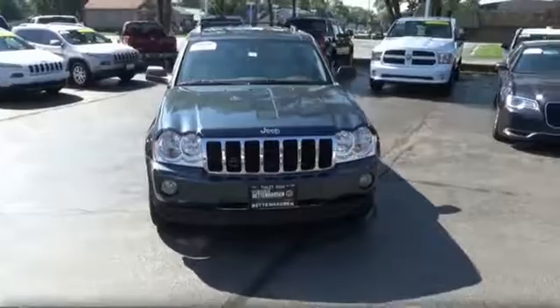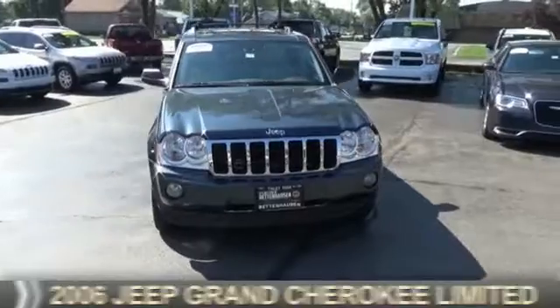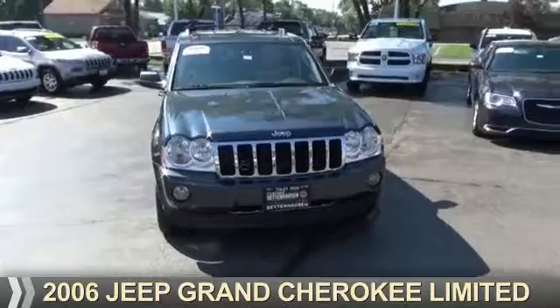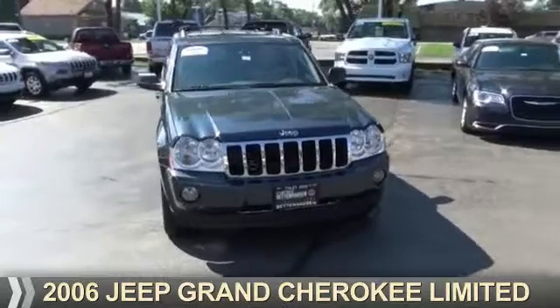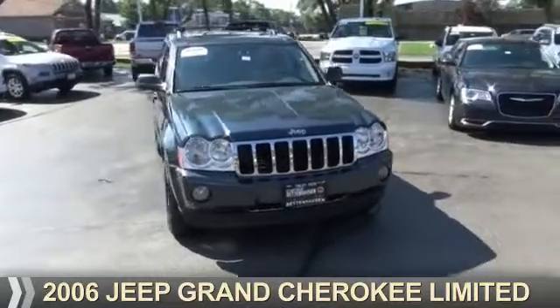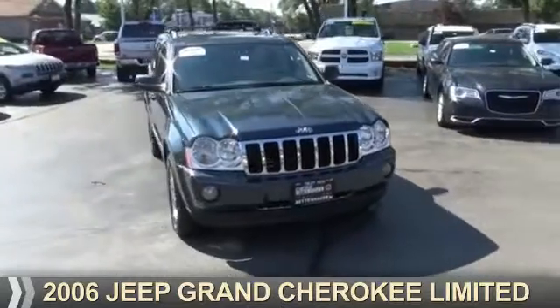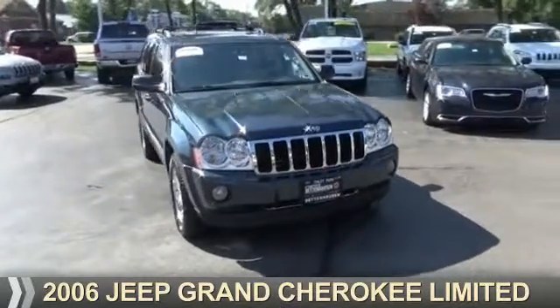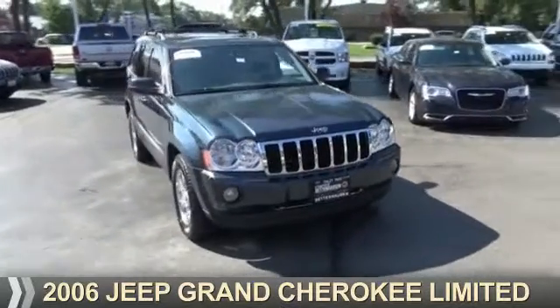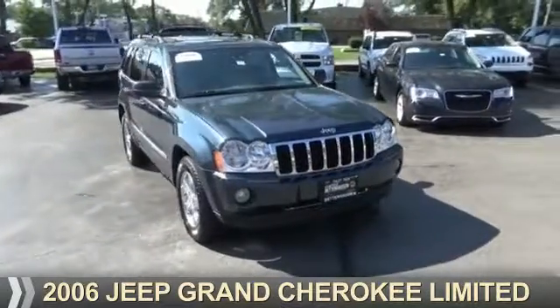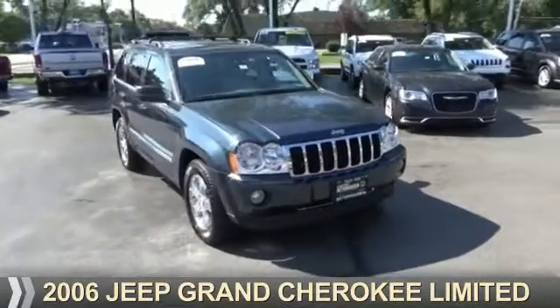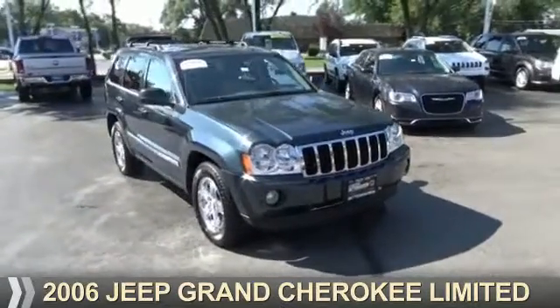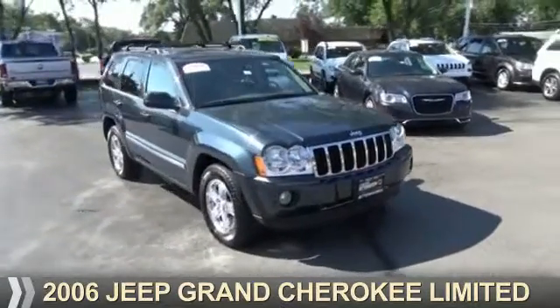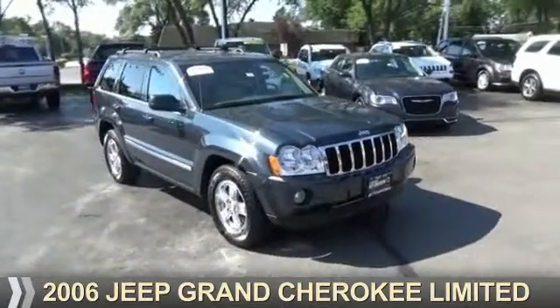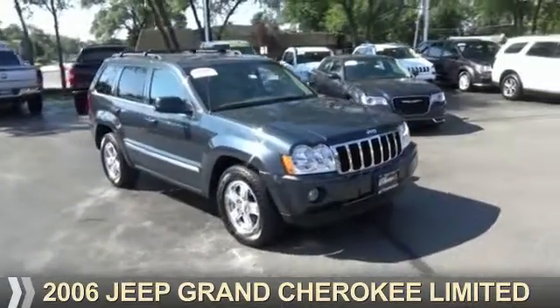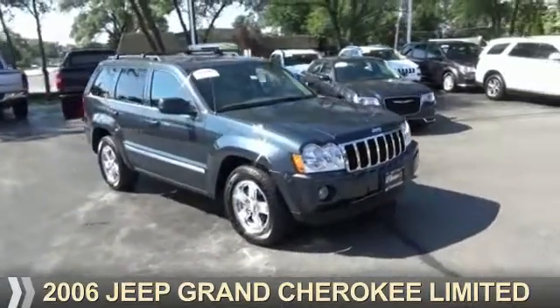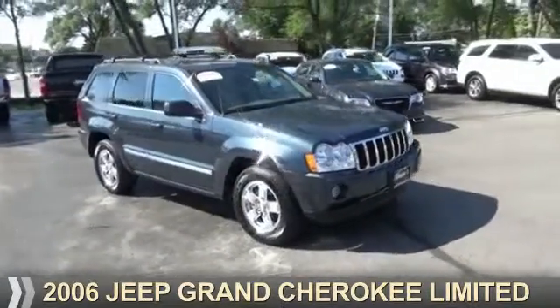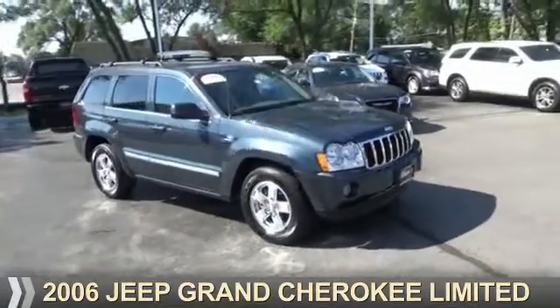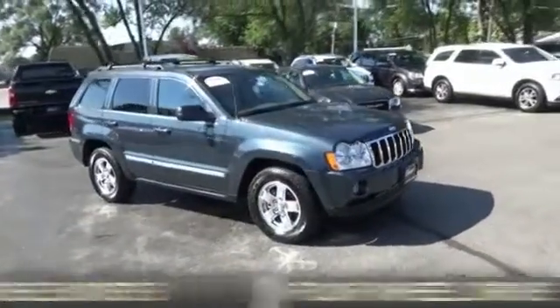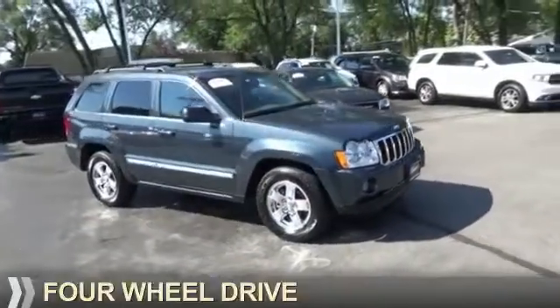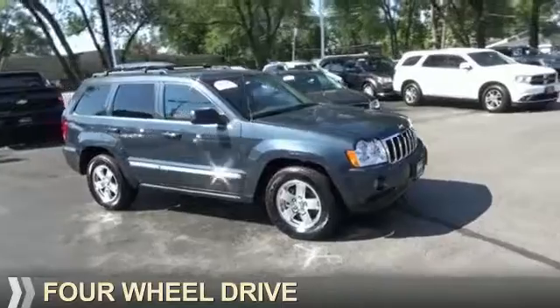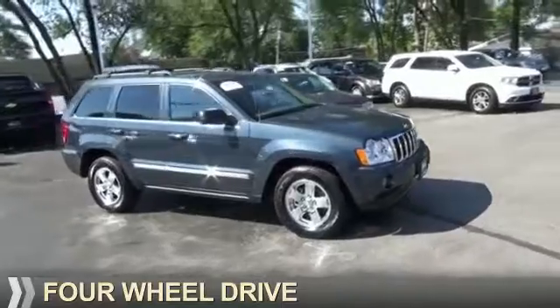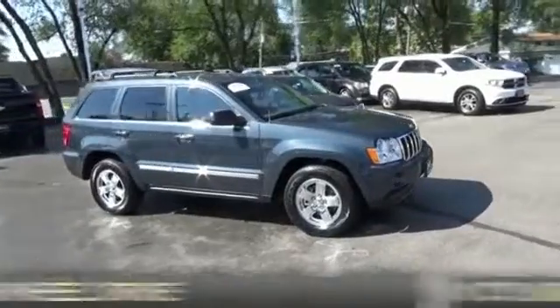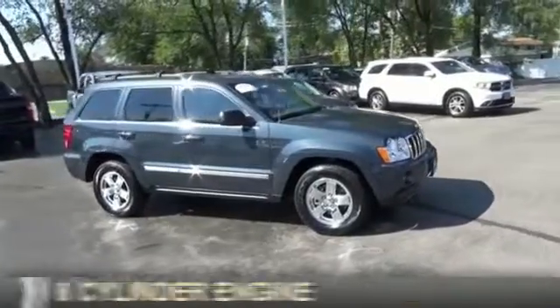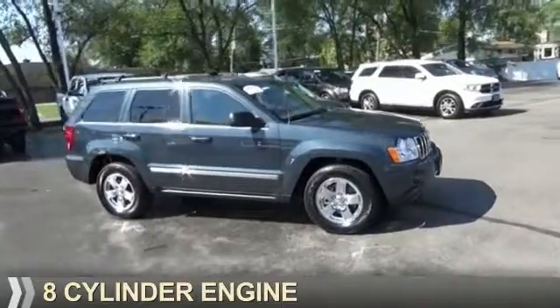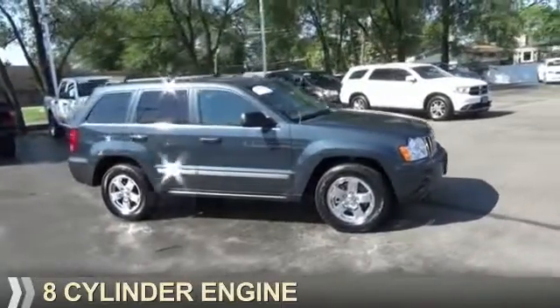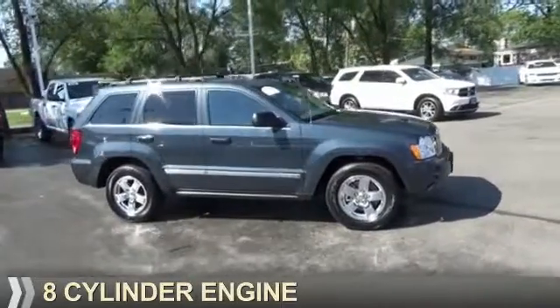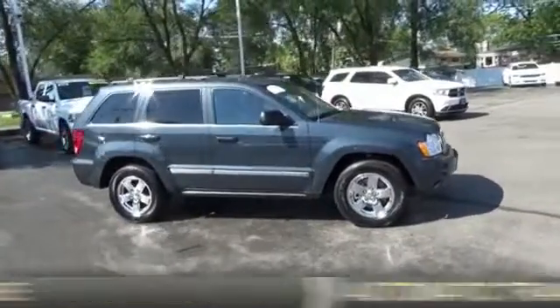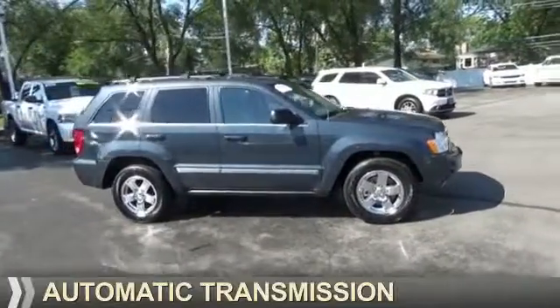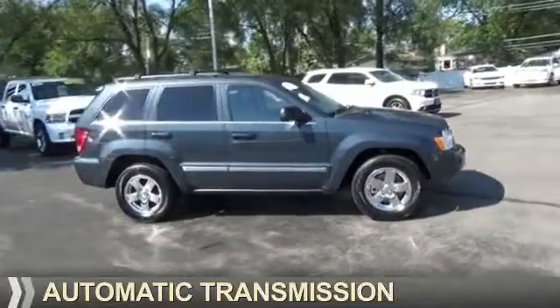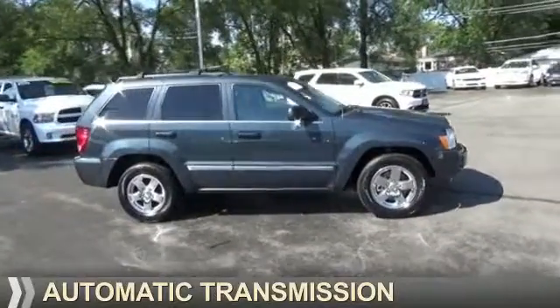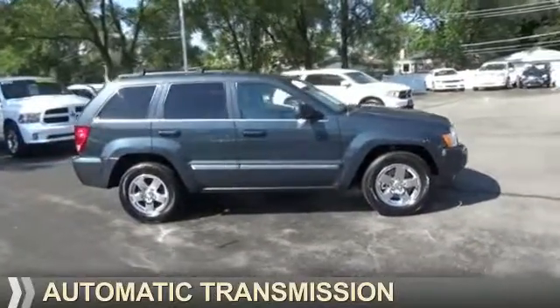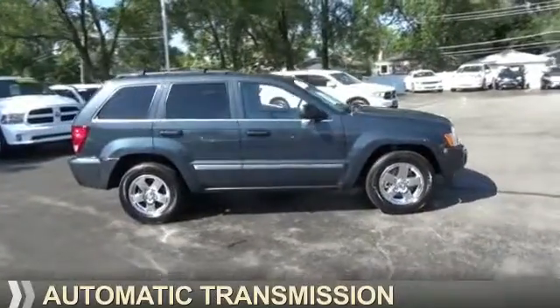Presenting the 2006 Jeep Grand Cherokee. It's powered by four-wheel drive, an eight-cylinder engine, and an automatic transmission.